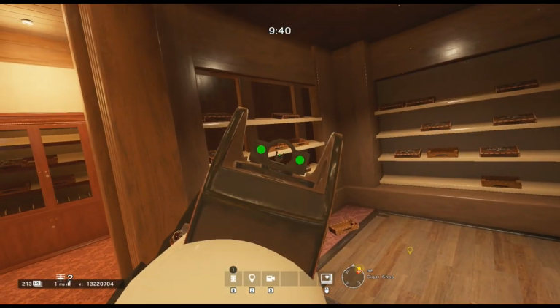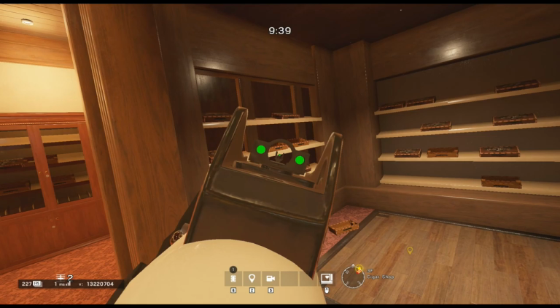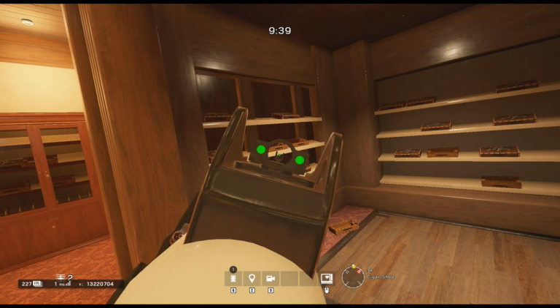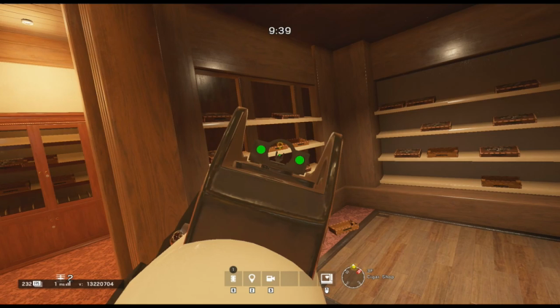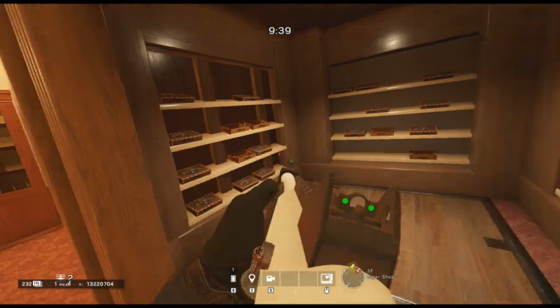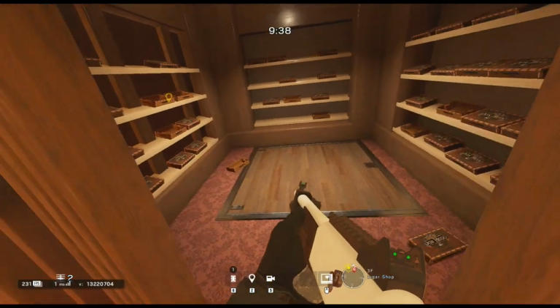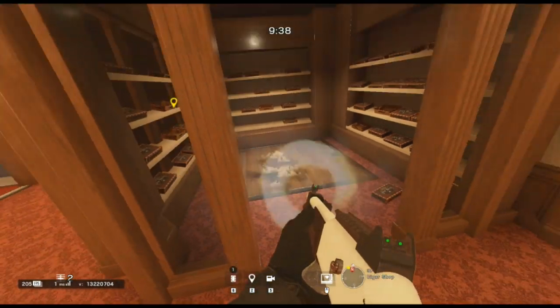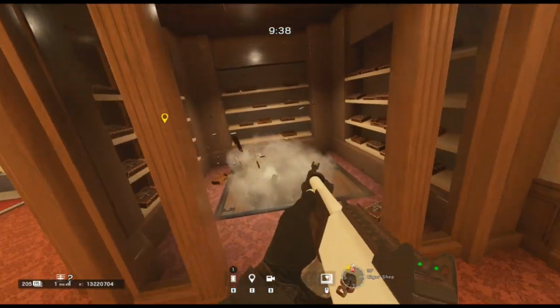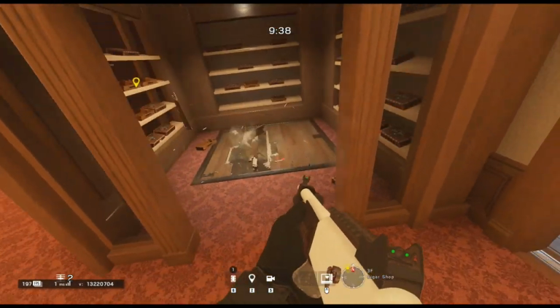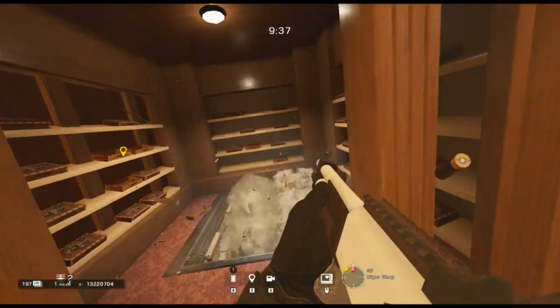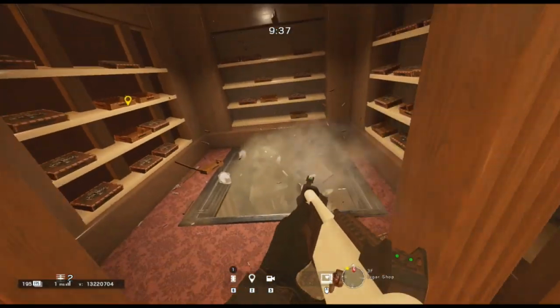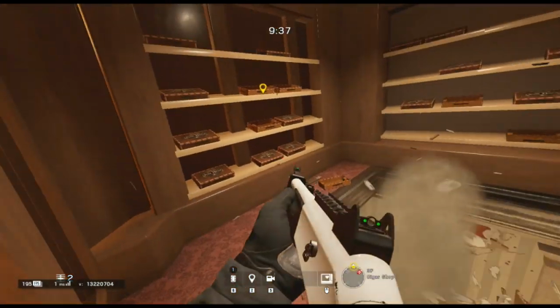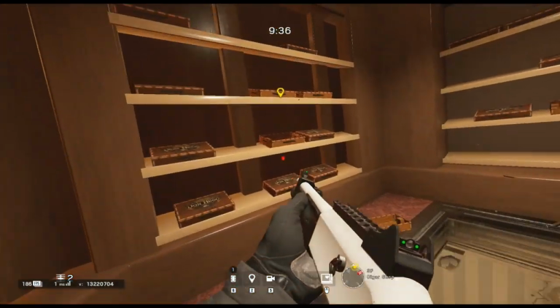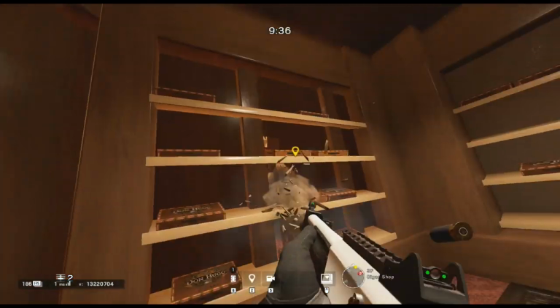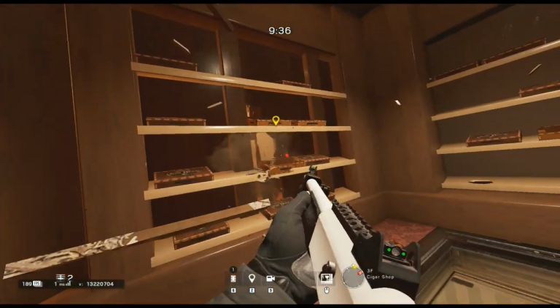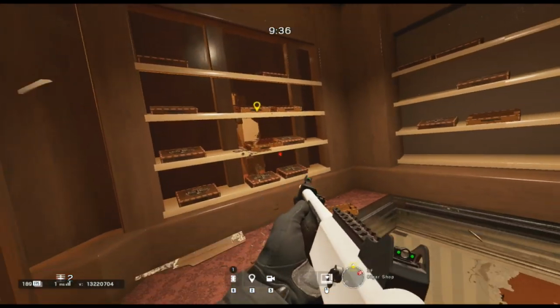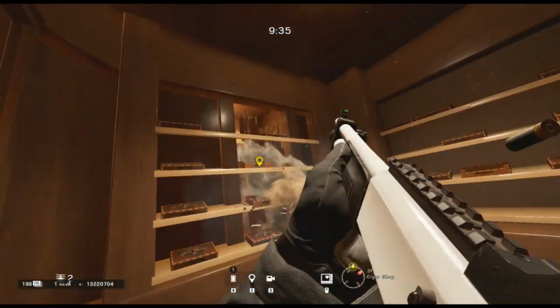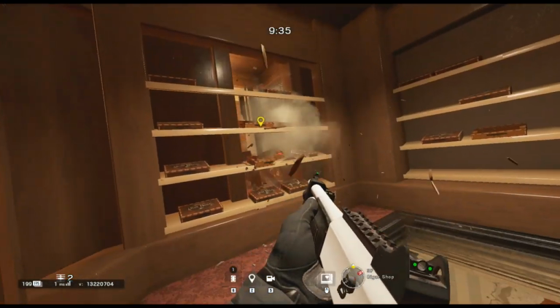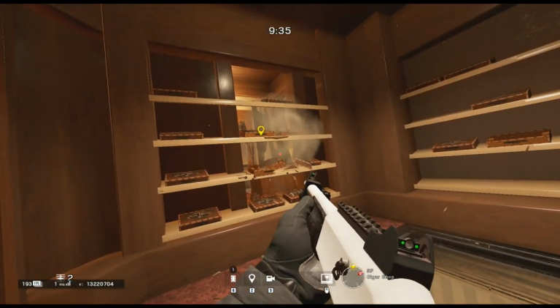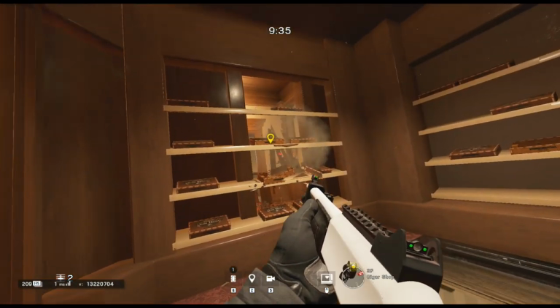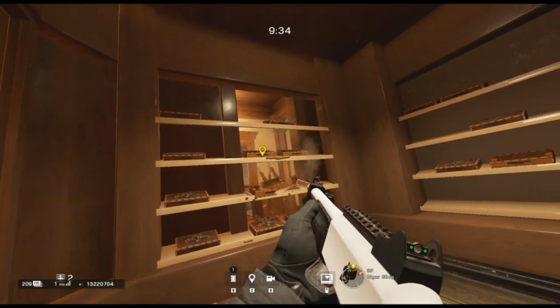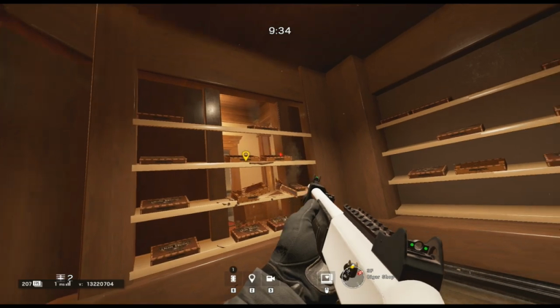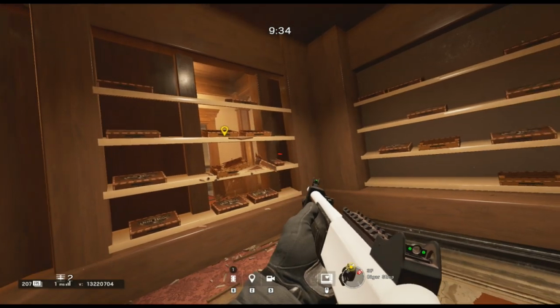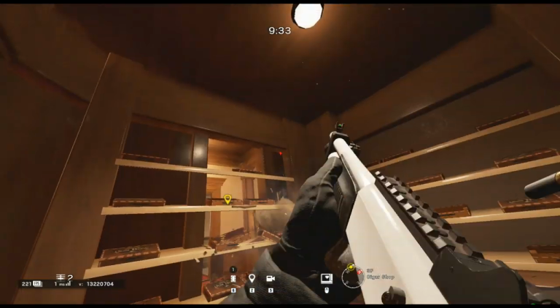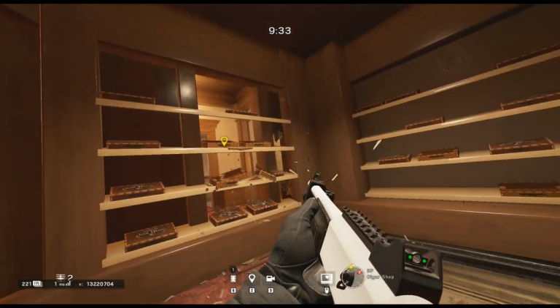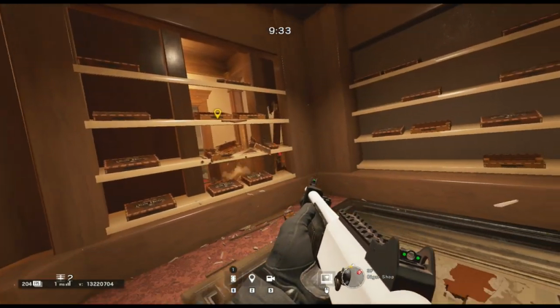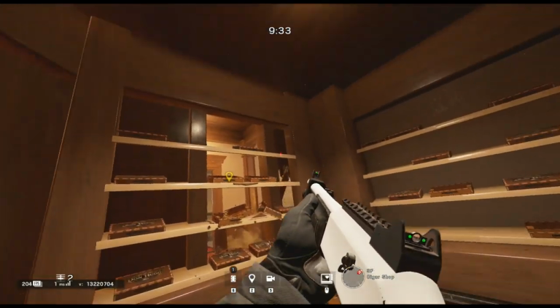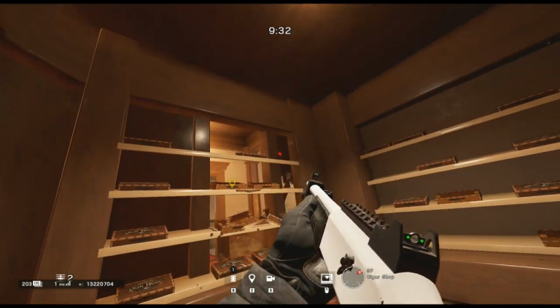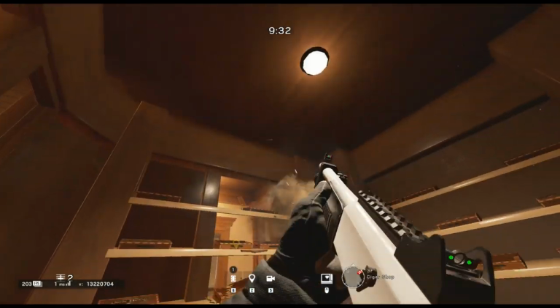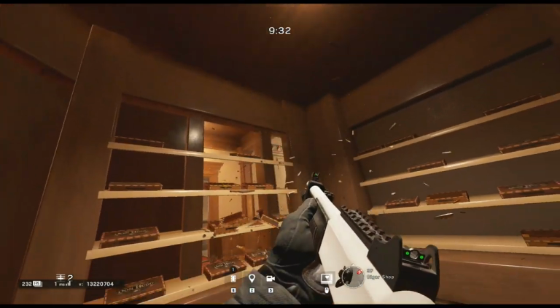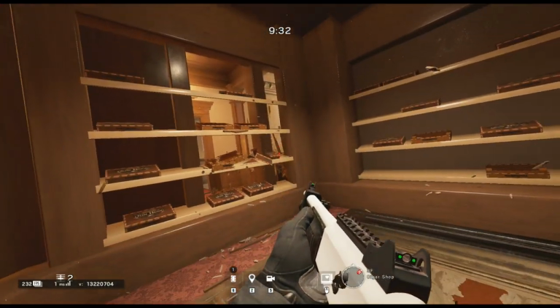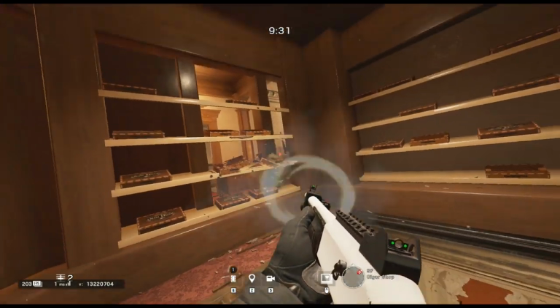So this first trick guys takes us over onto Cafe and this is an amazing C4 spot that was shown to me by DonutOr6. Make sure to check out those links, they're down in the description.